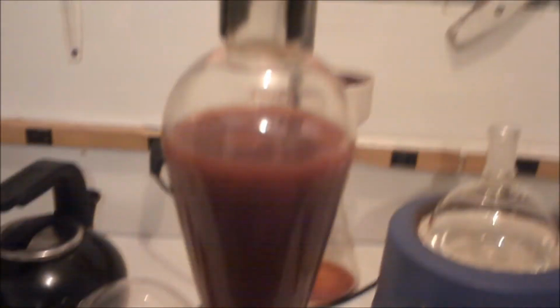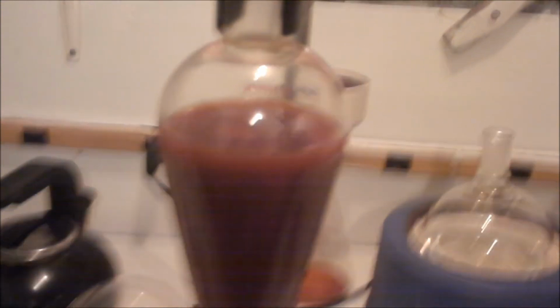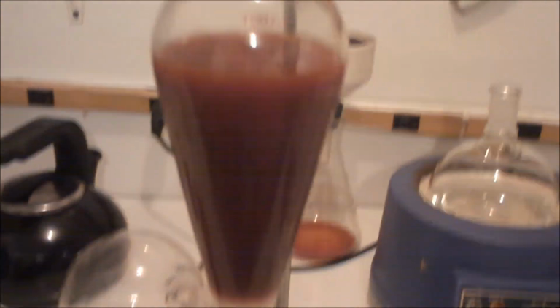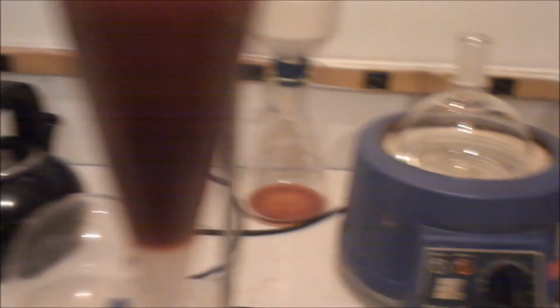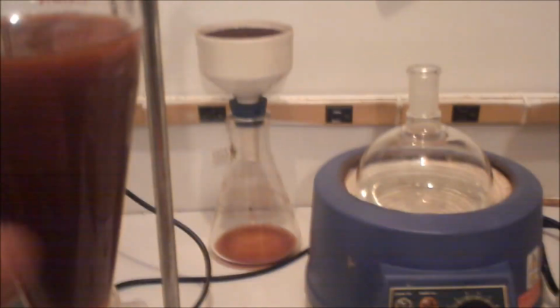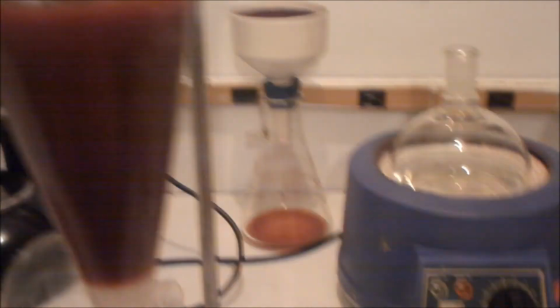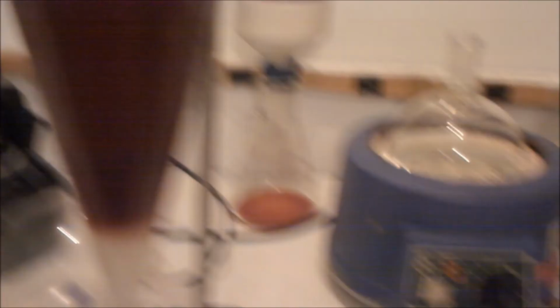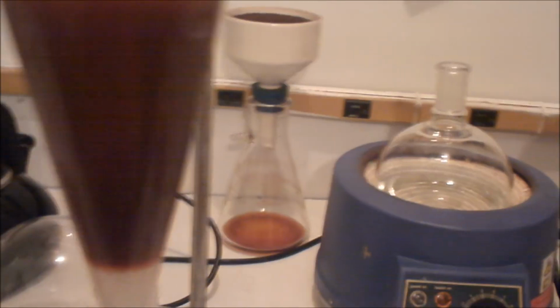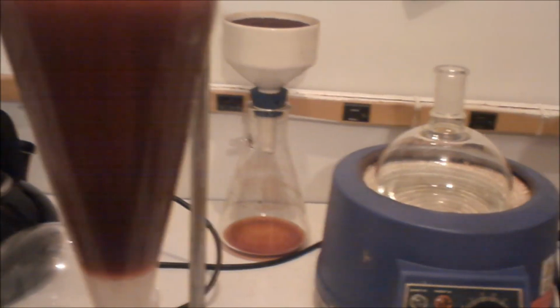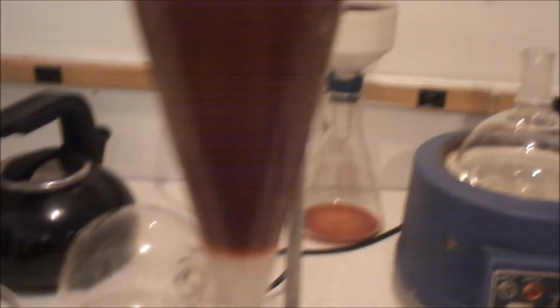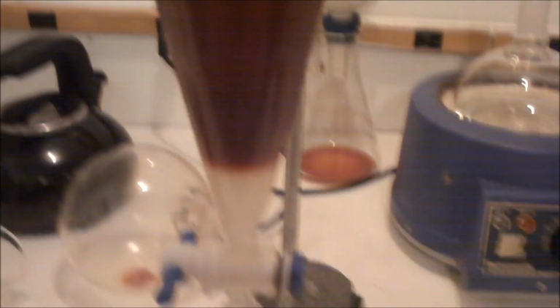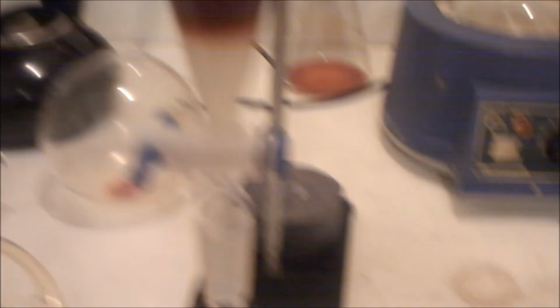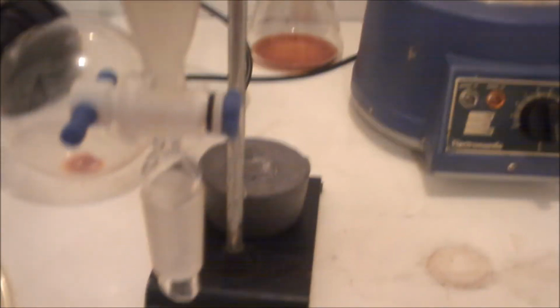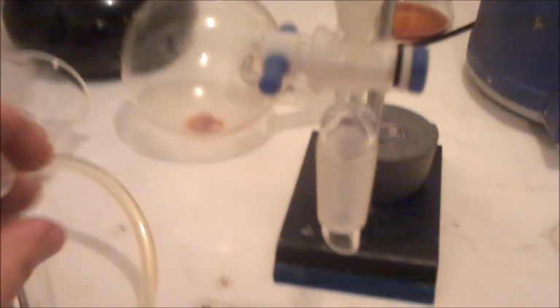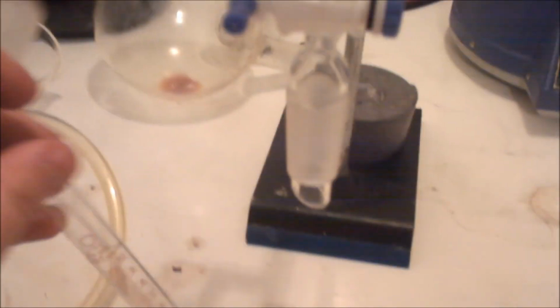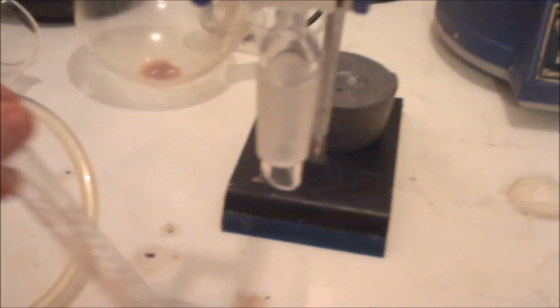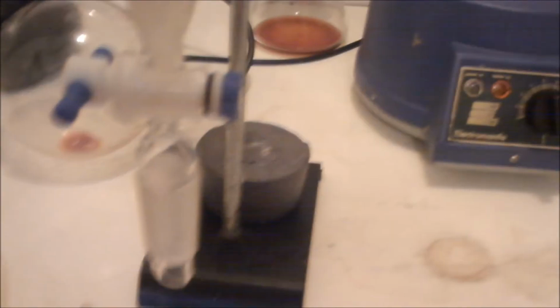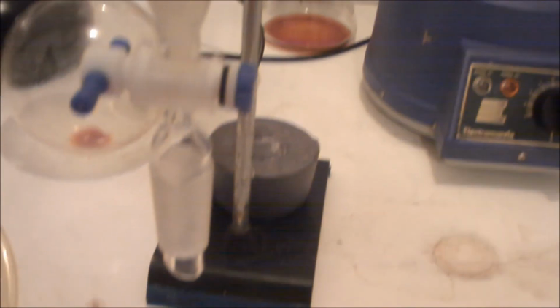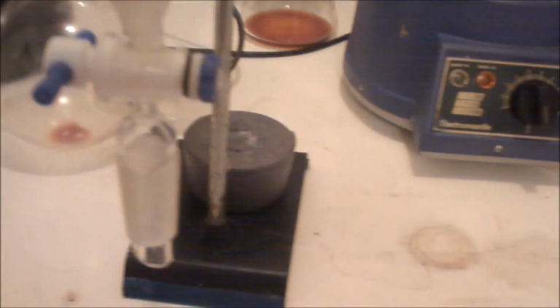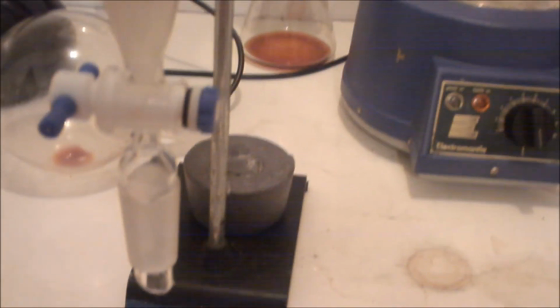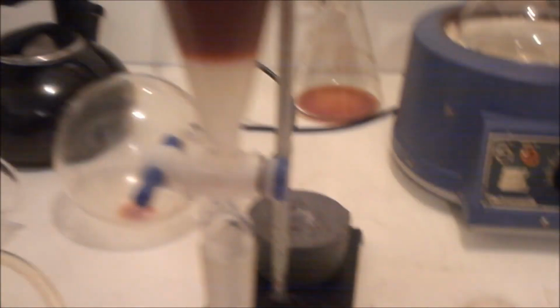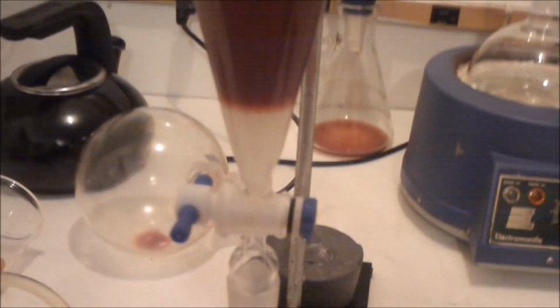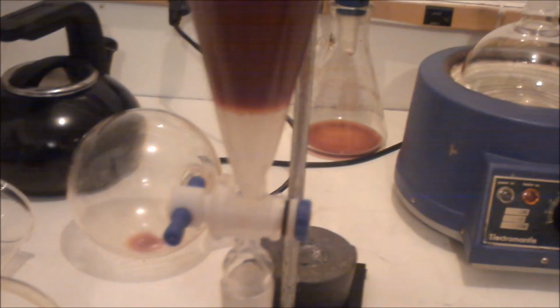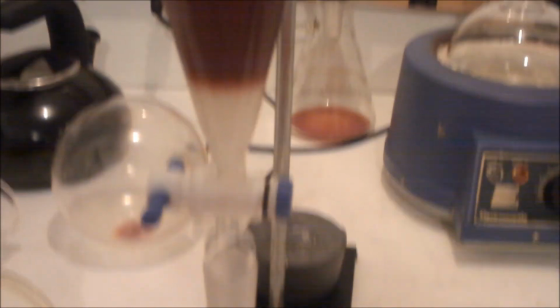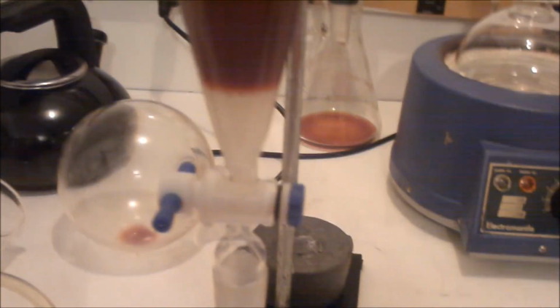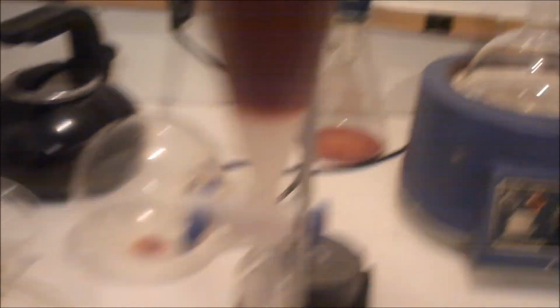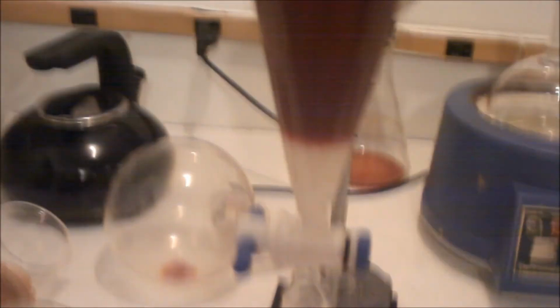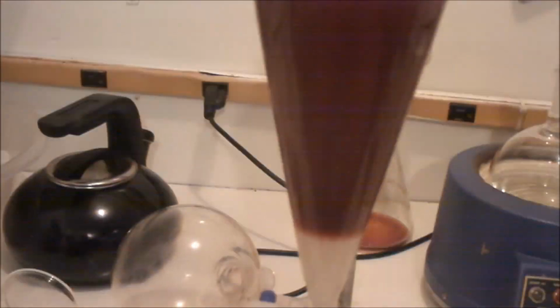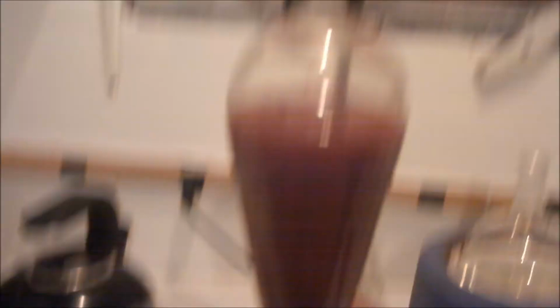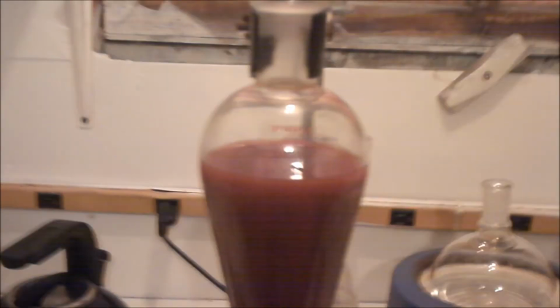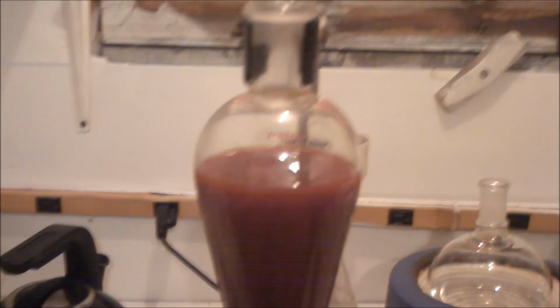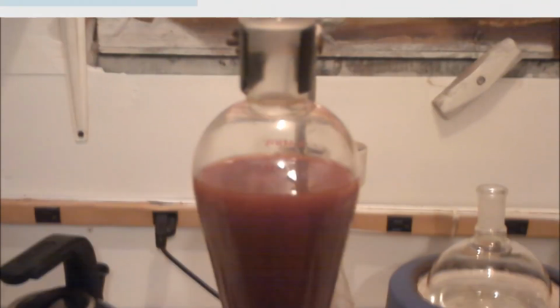All you're going to want to do is just take this and don't shake it — just tilt it back and forth gently. I'm going to do three 15 milliliter washes with the dichloromethane, and then we'll get back to you when I'm done with that.